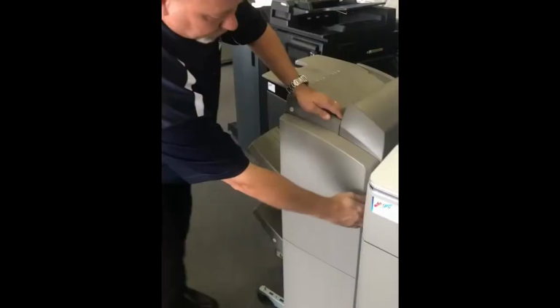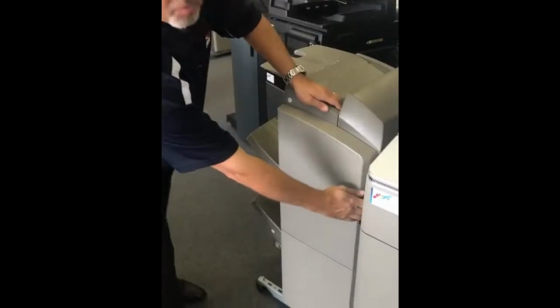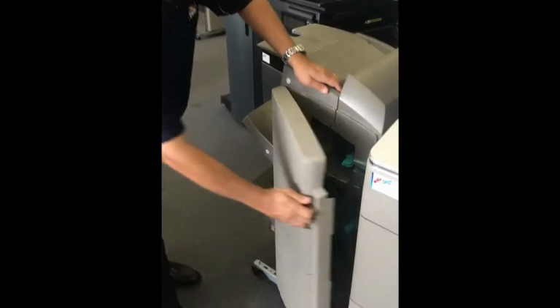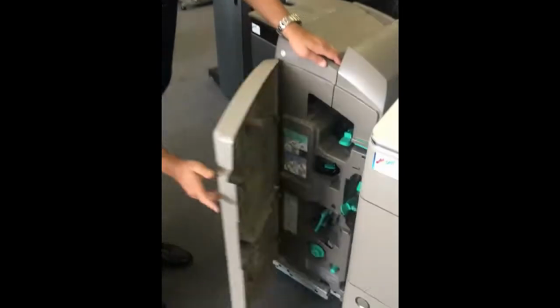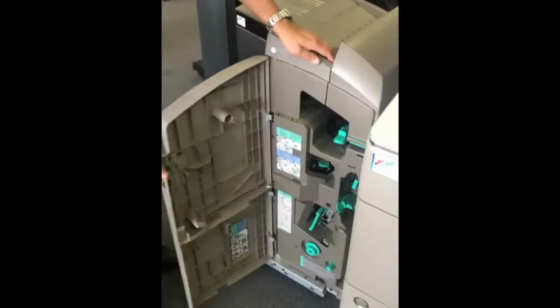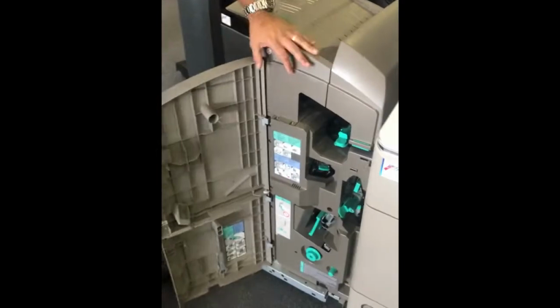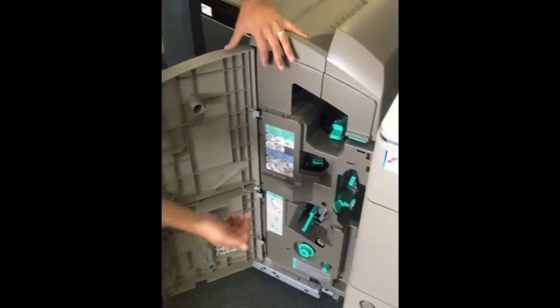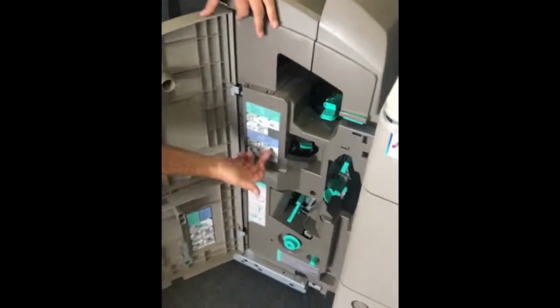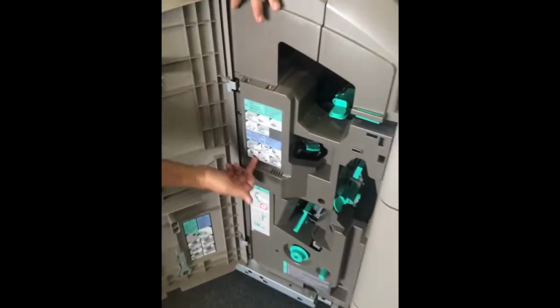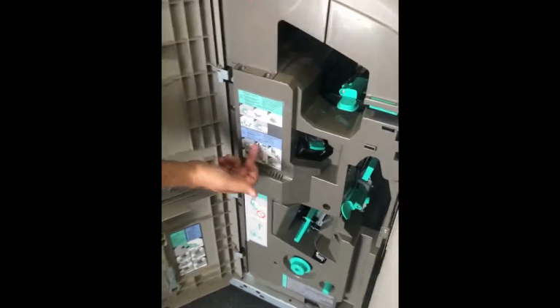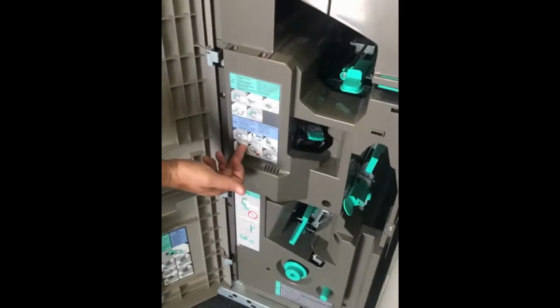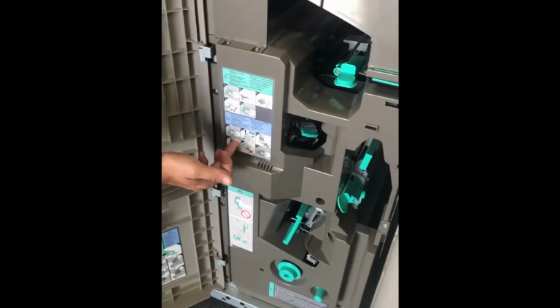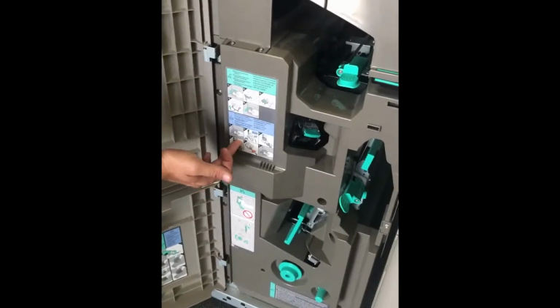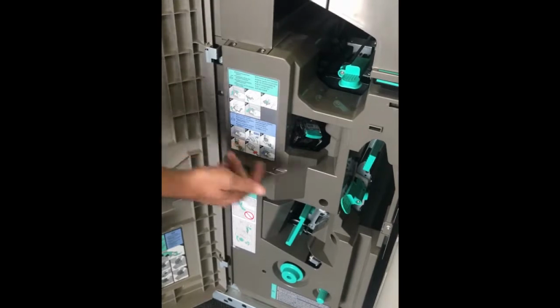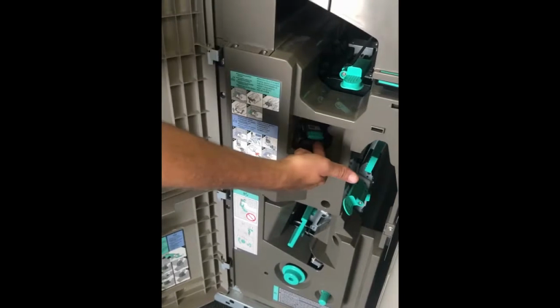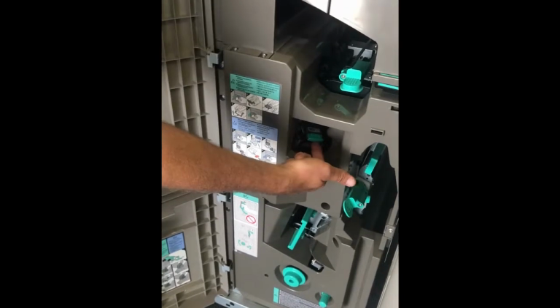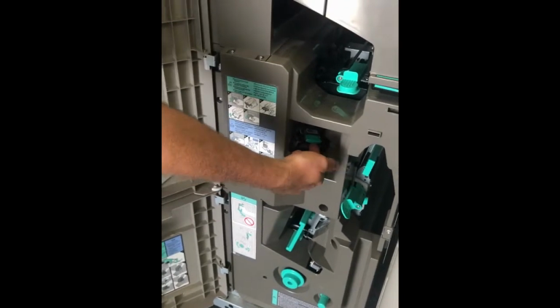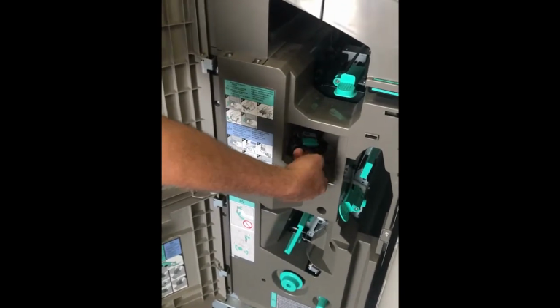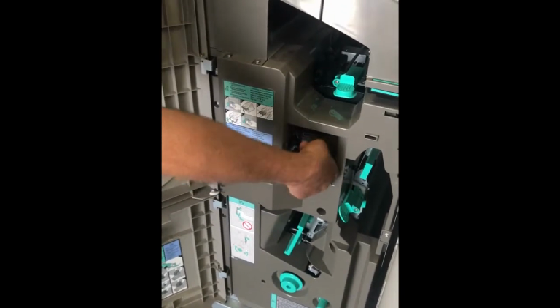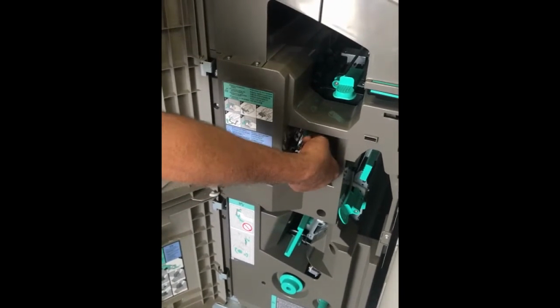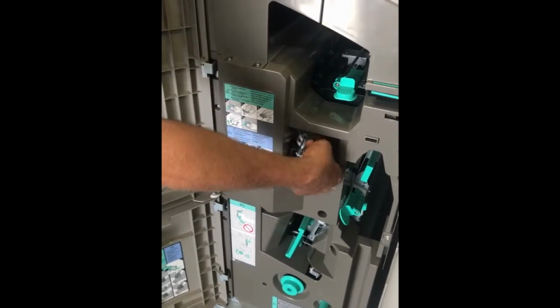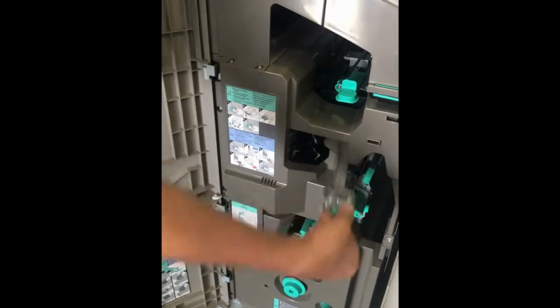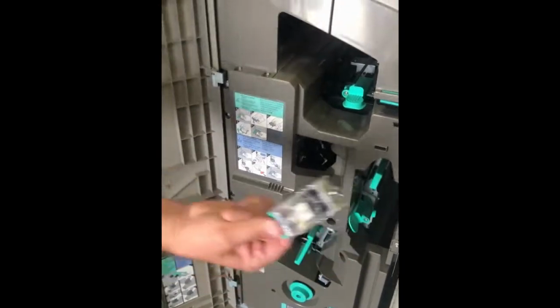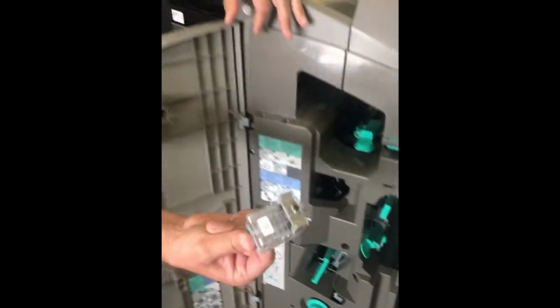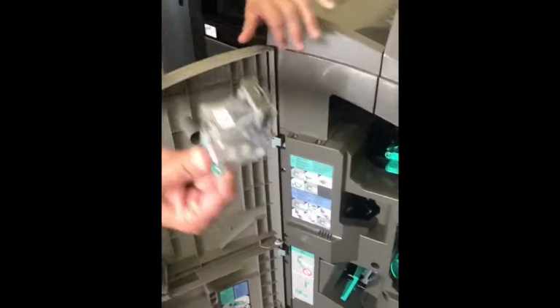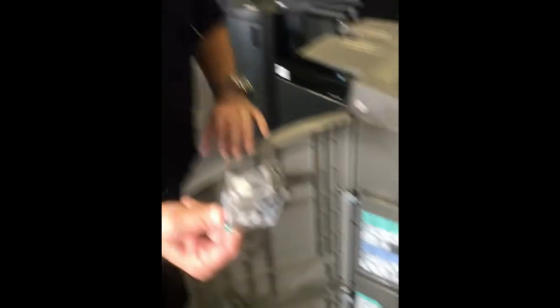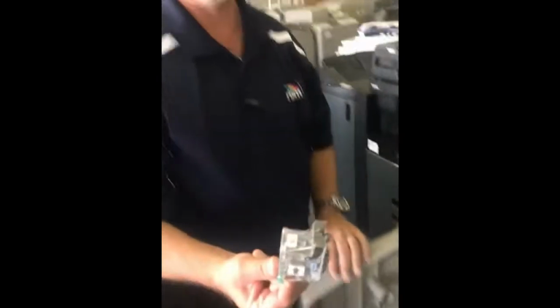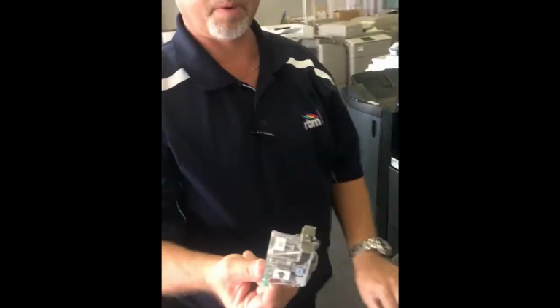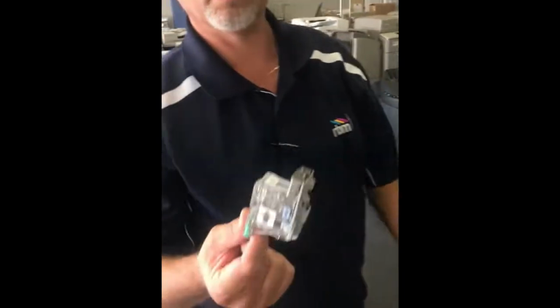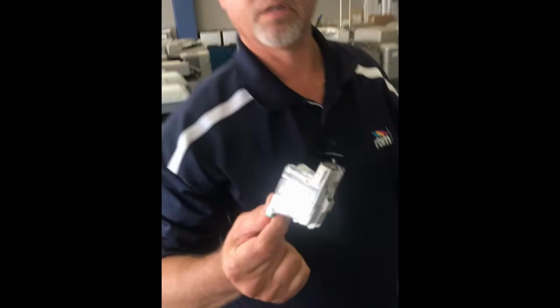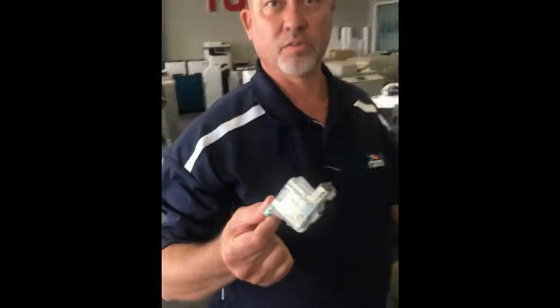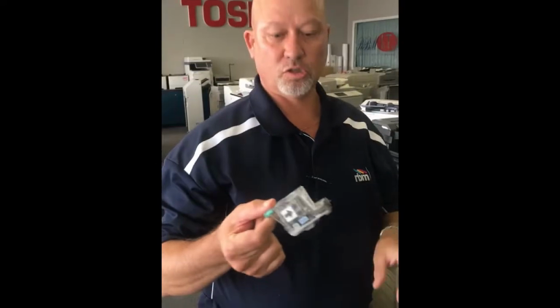Open the front door — instructions are here on this label. There's your staple unit: lift up and pull it out. This is the unit that you need to replace the refills into.